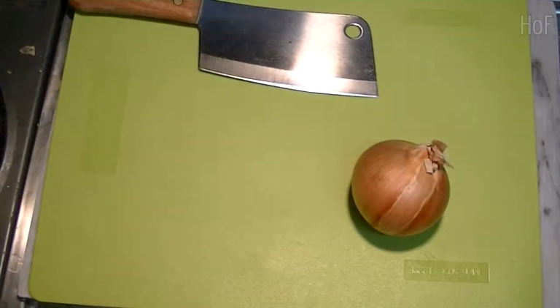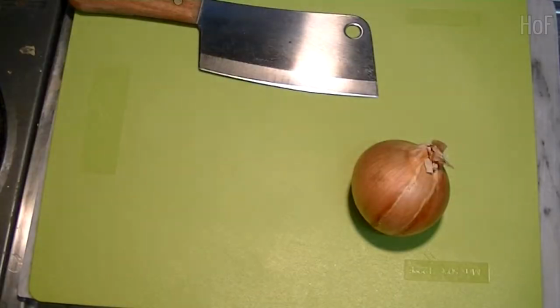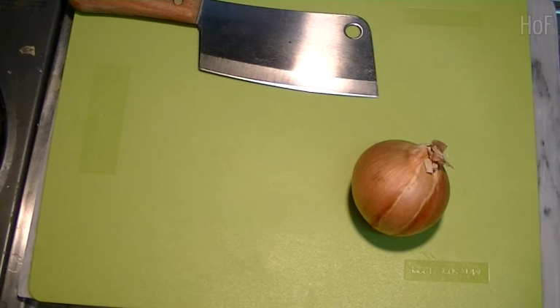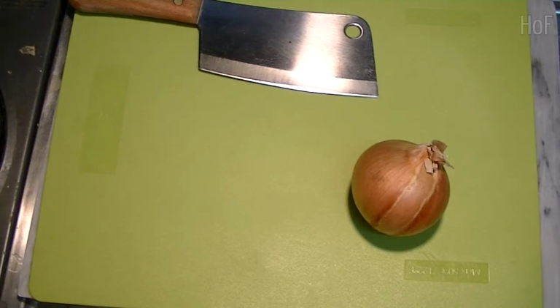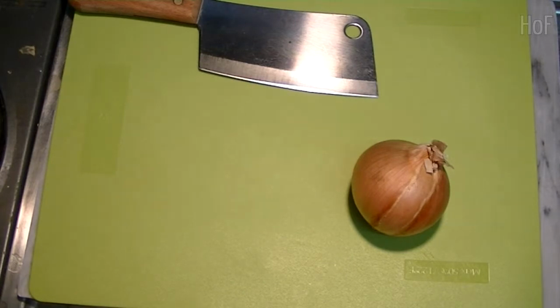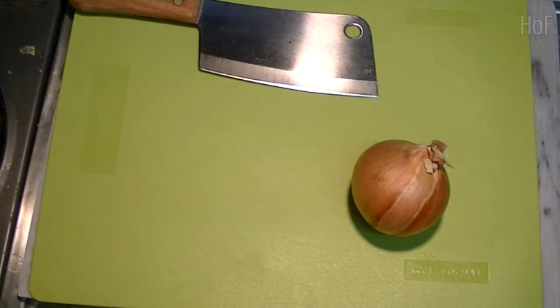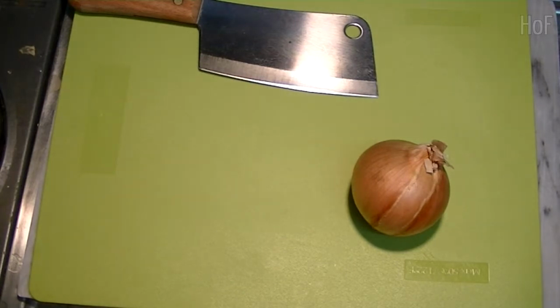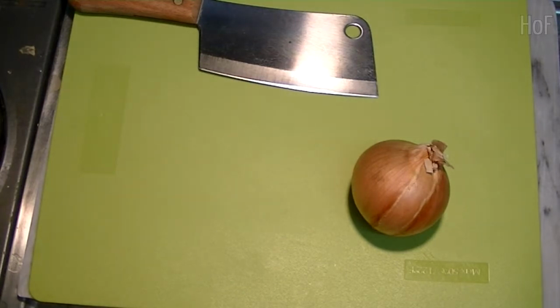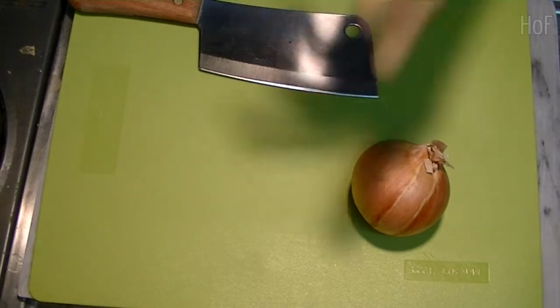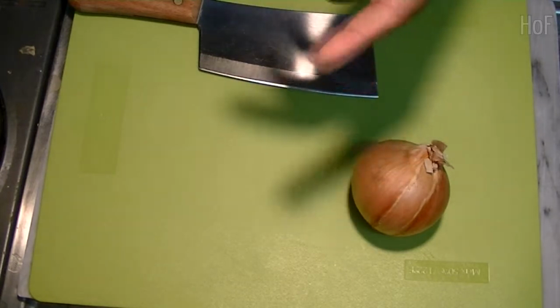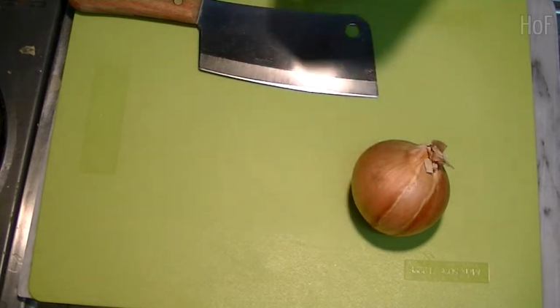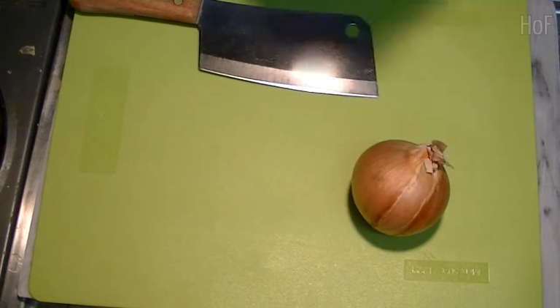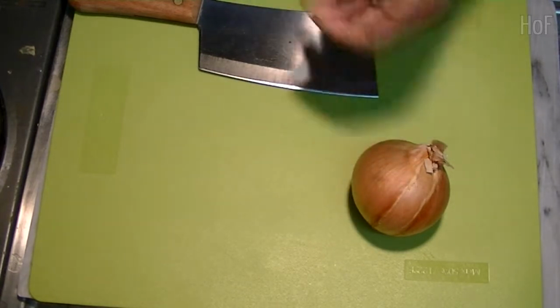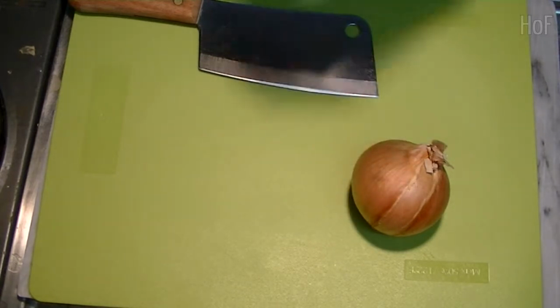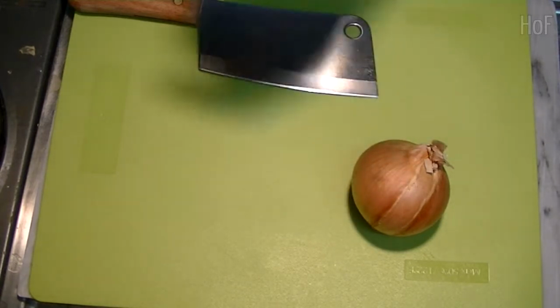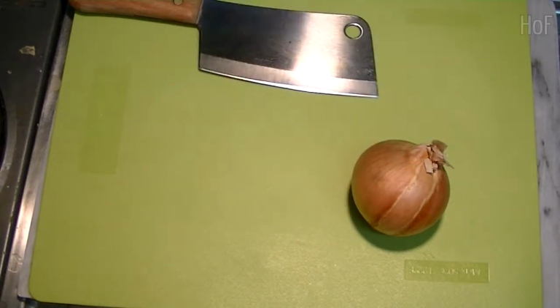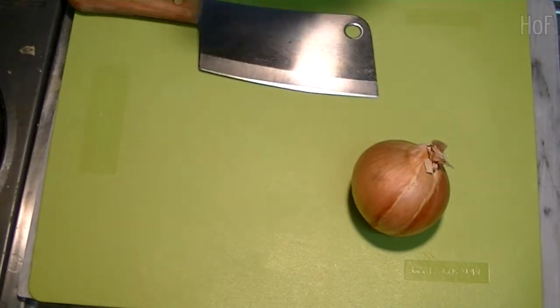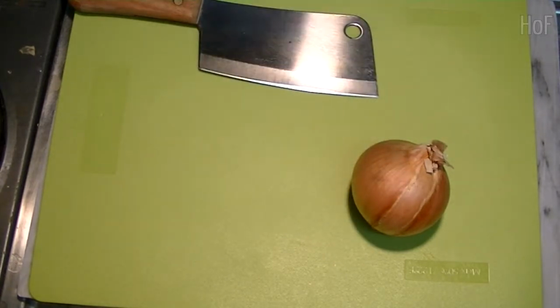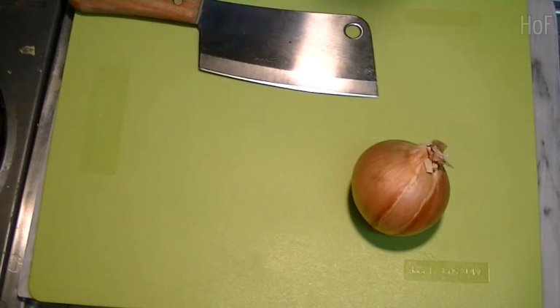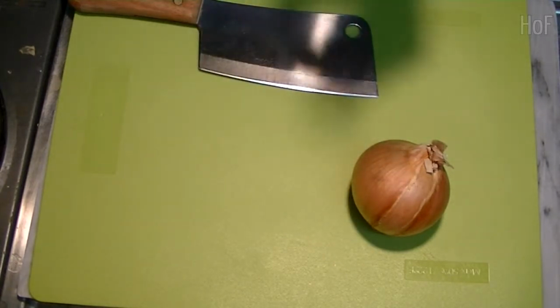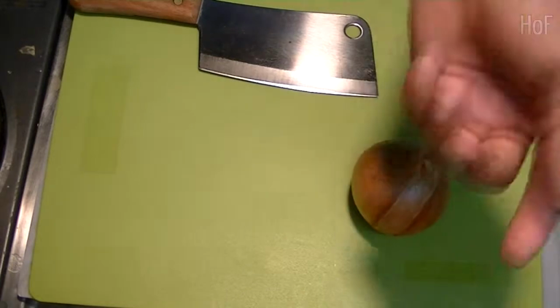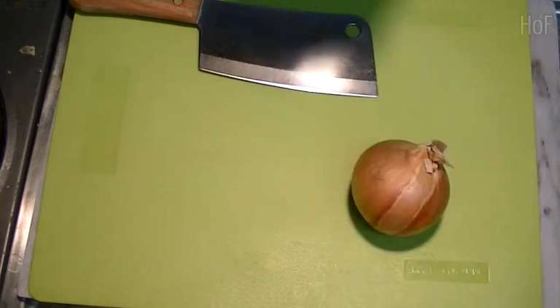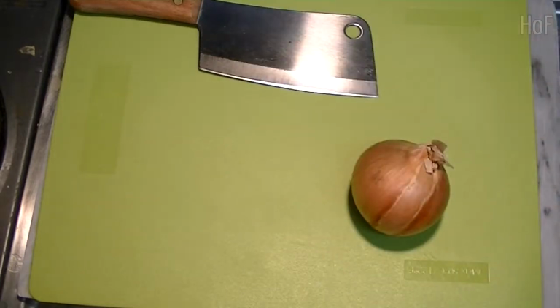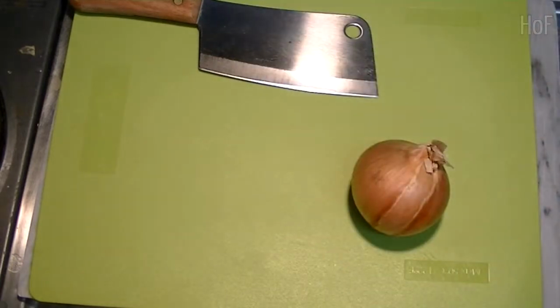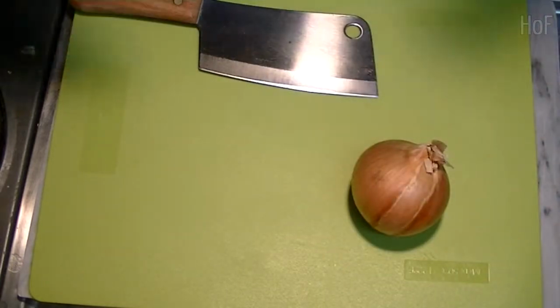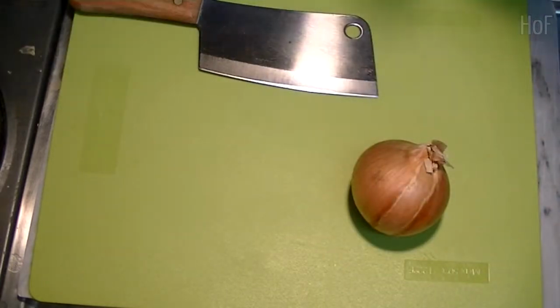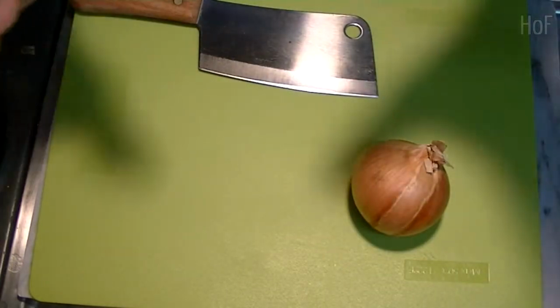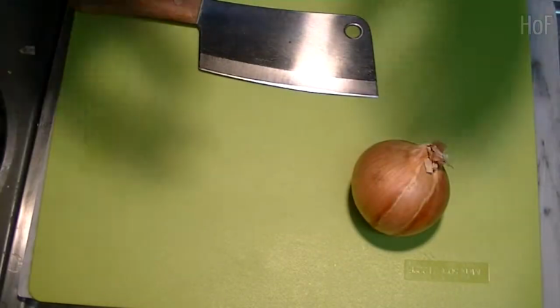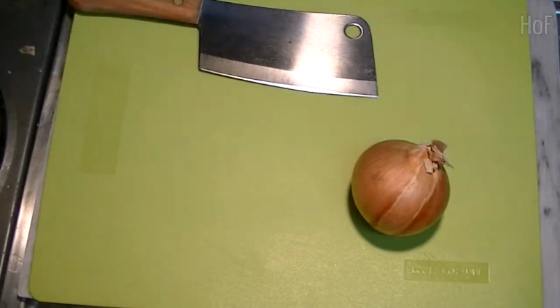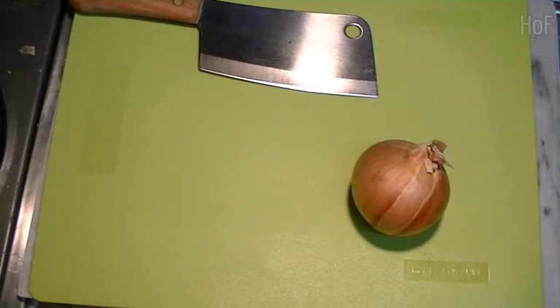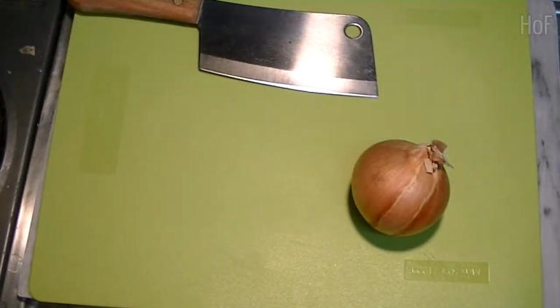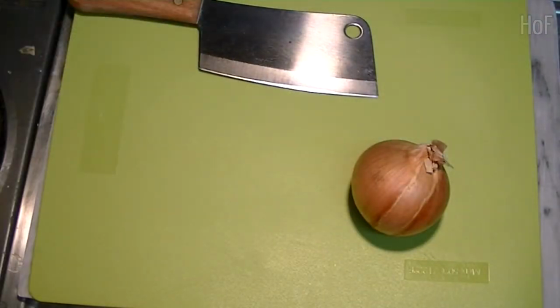Hi everybody. Usually I make something kind of sweet, candy or cake, but today we're going to make a roast chicken. A very easy roast chicken, so let's get started.